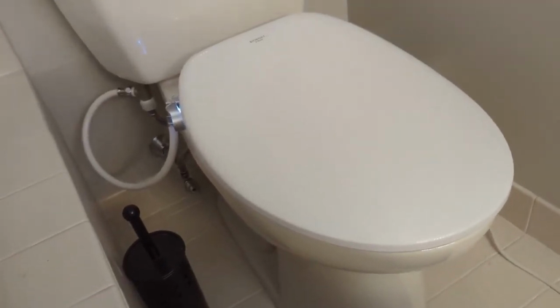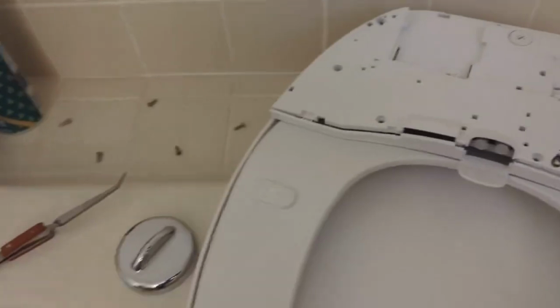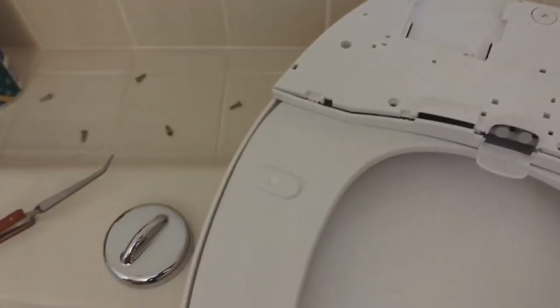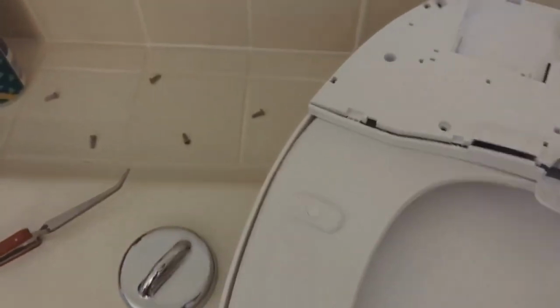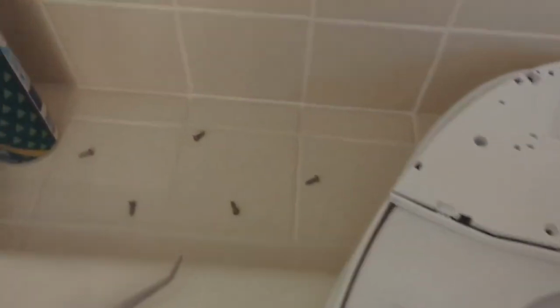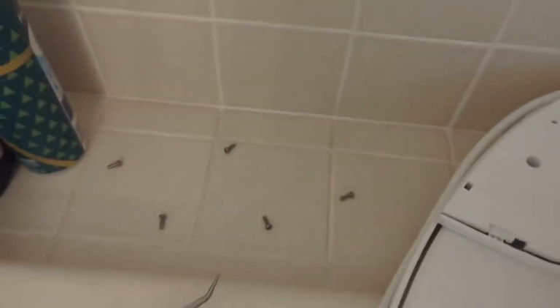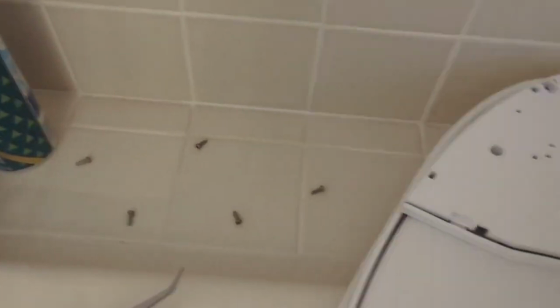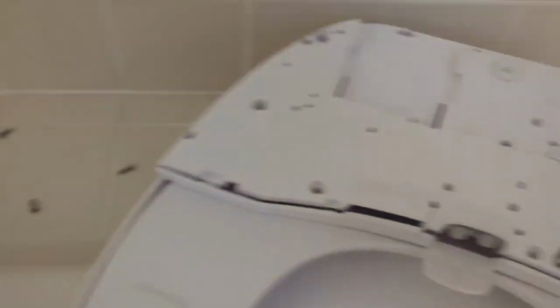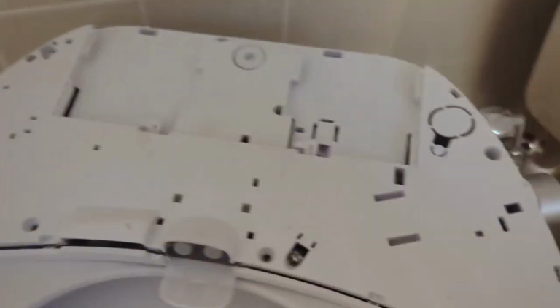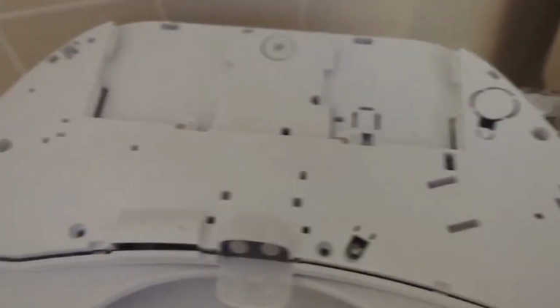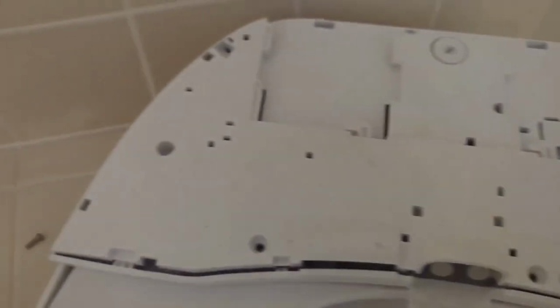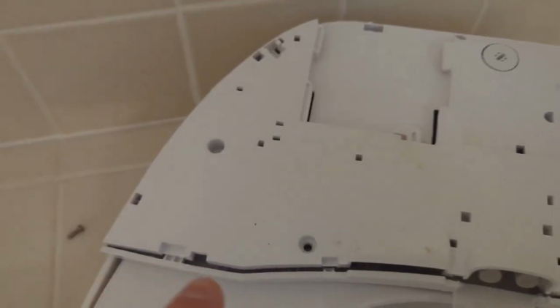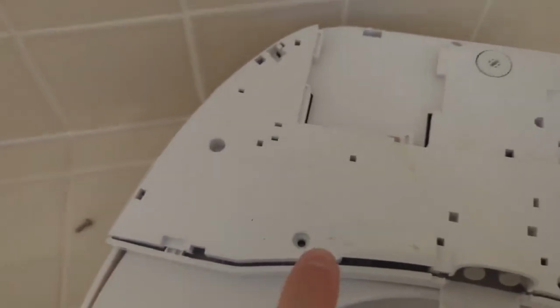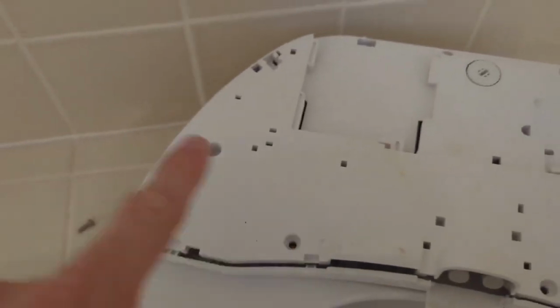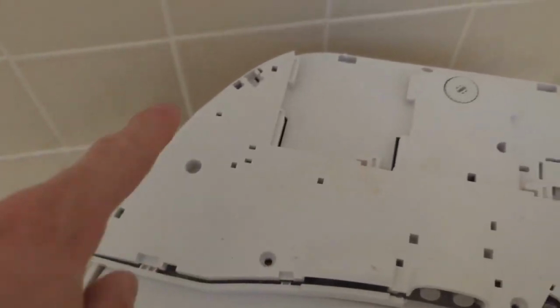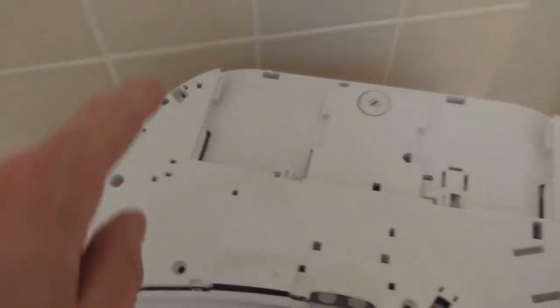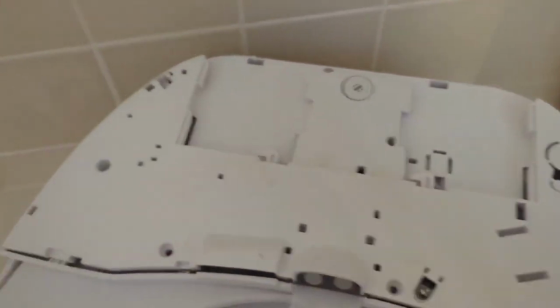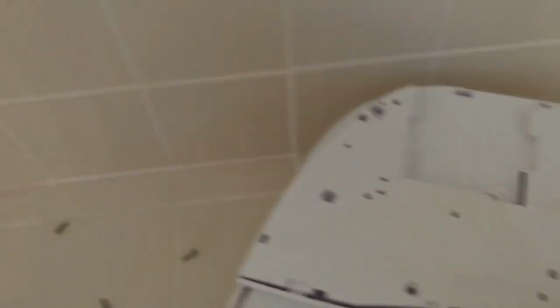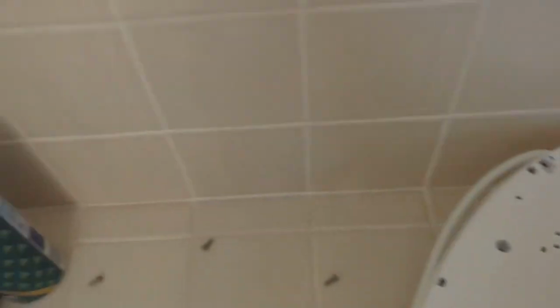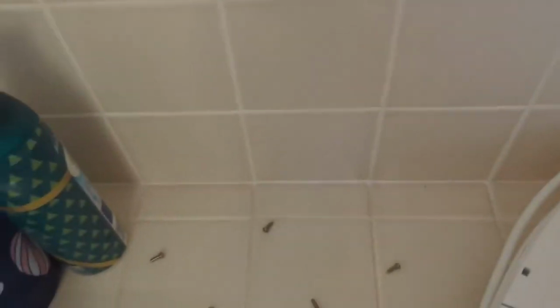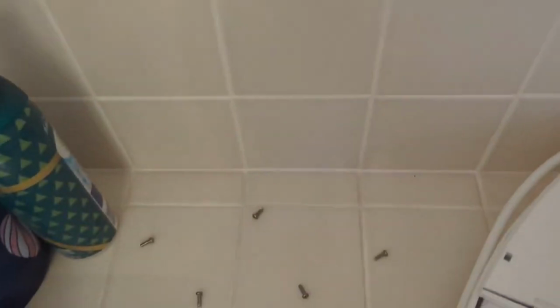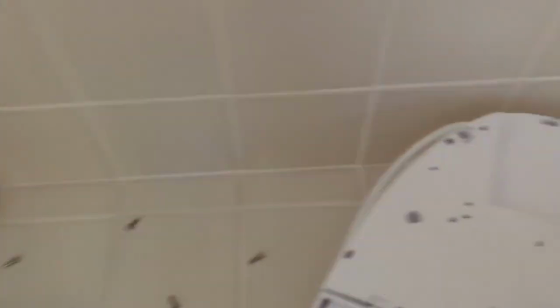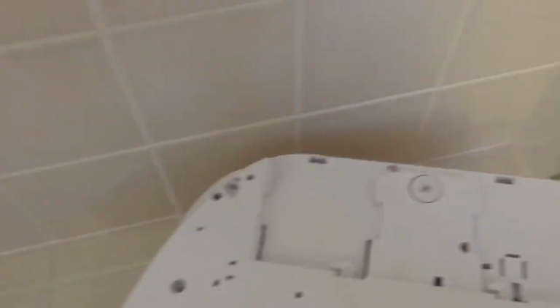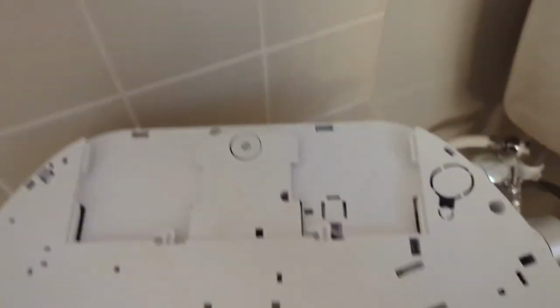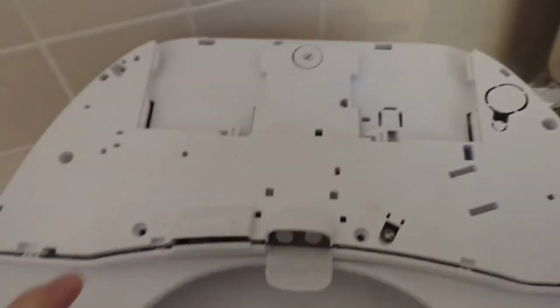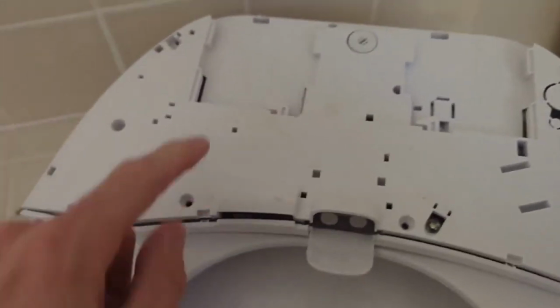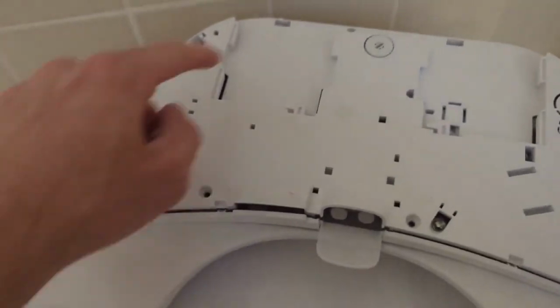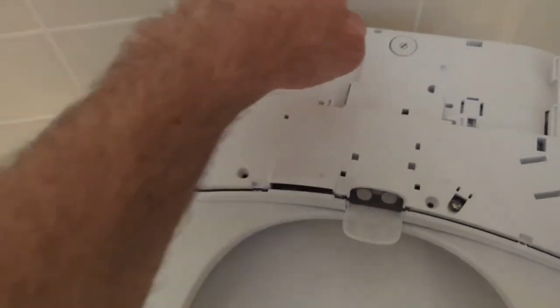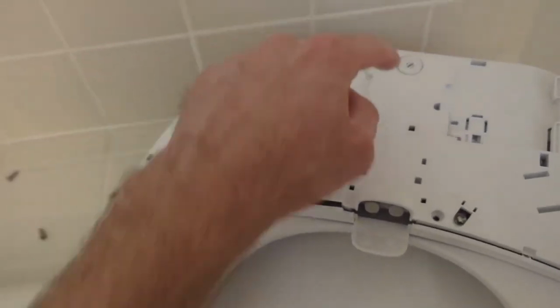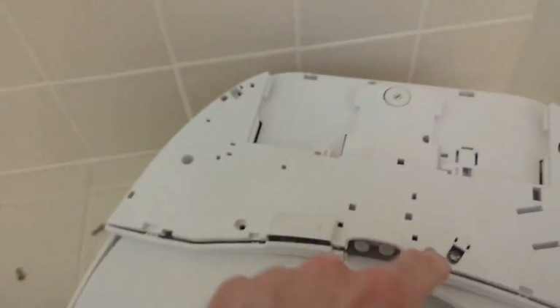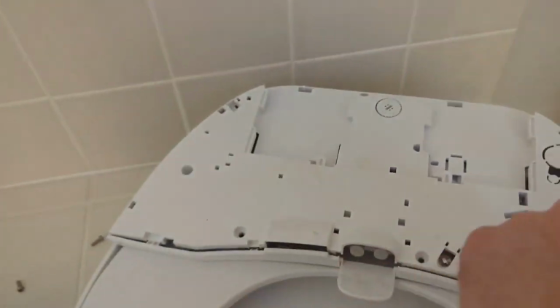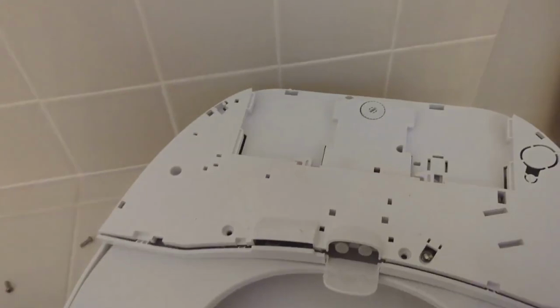Okay, so step one: take all the screws out. There's a bunch — how many total? Five. One, two, three, four, five.